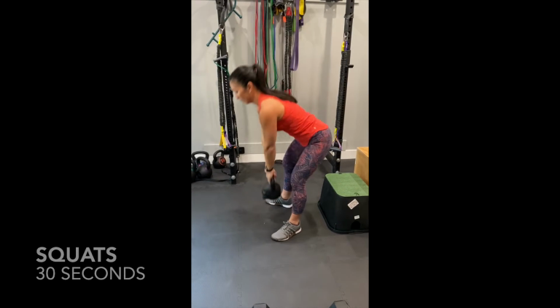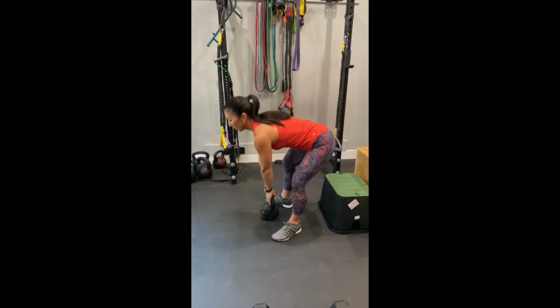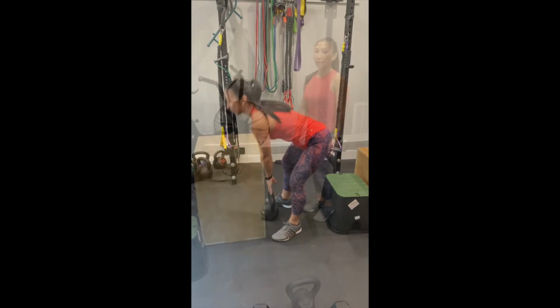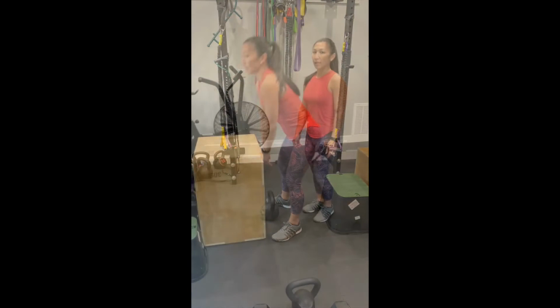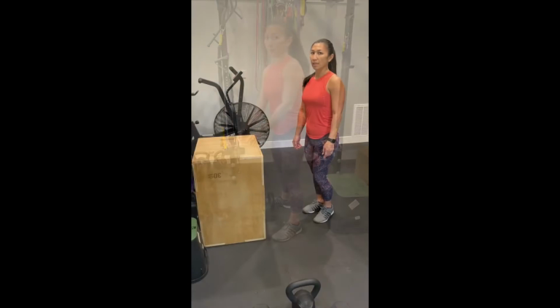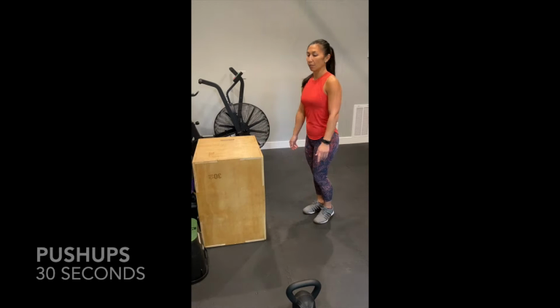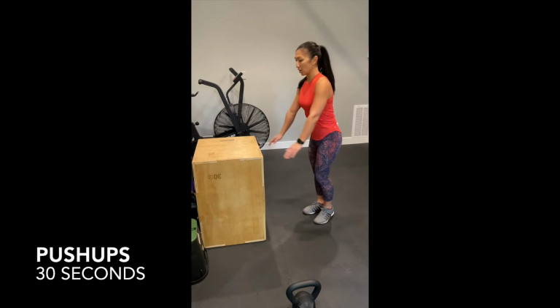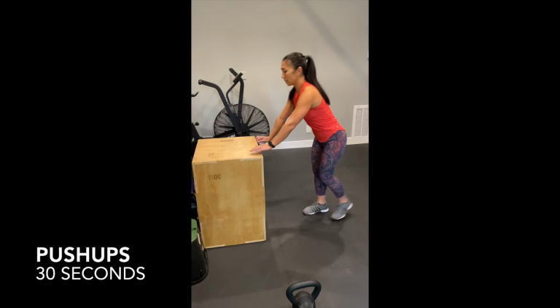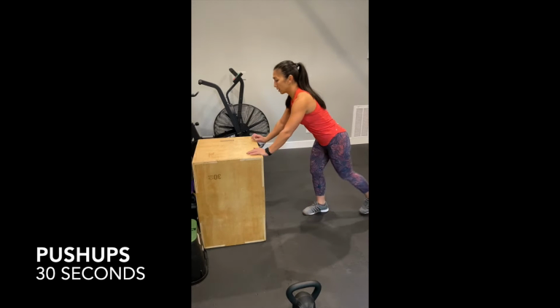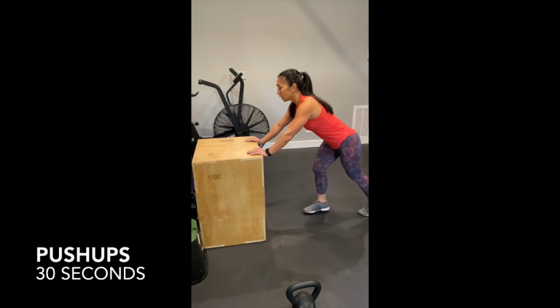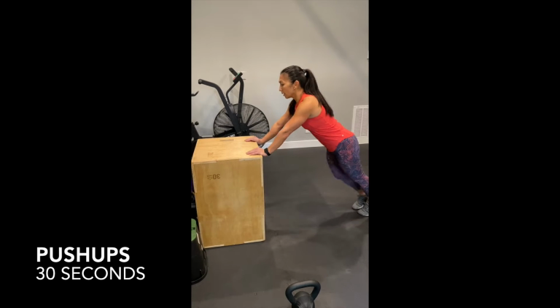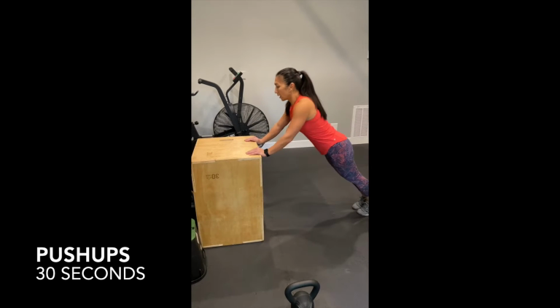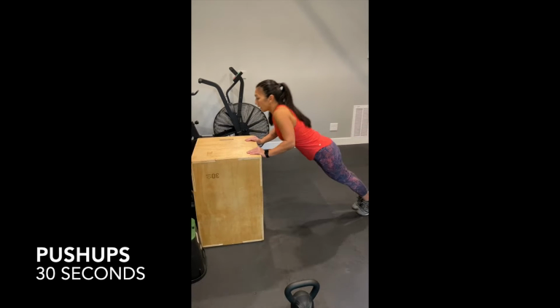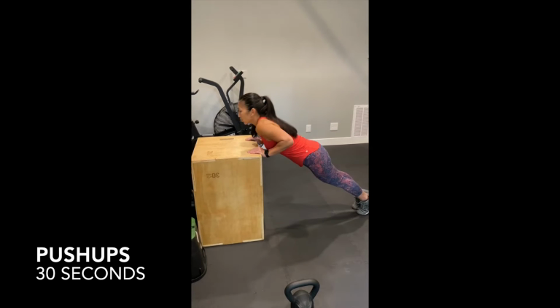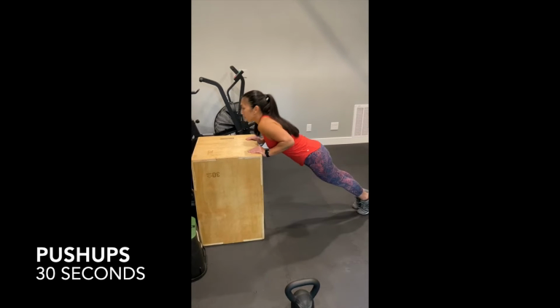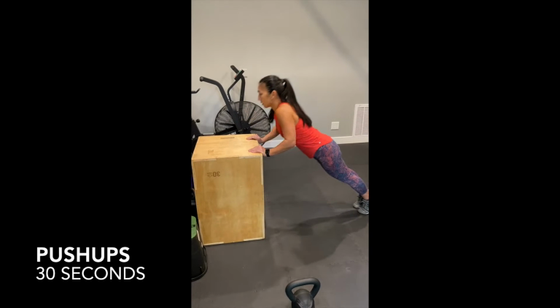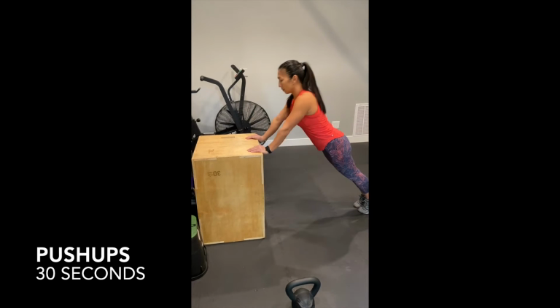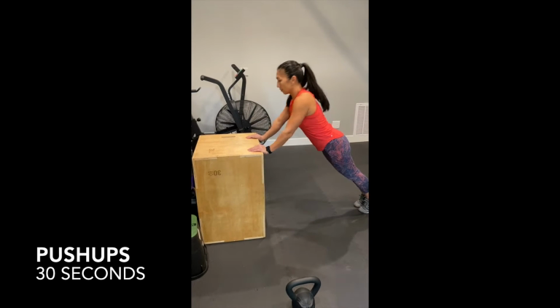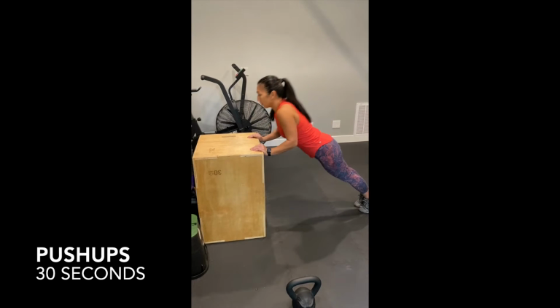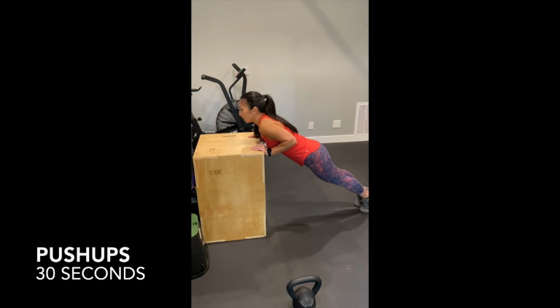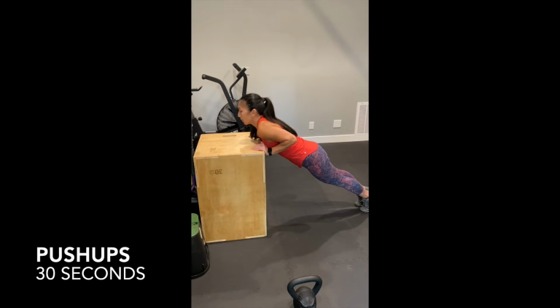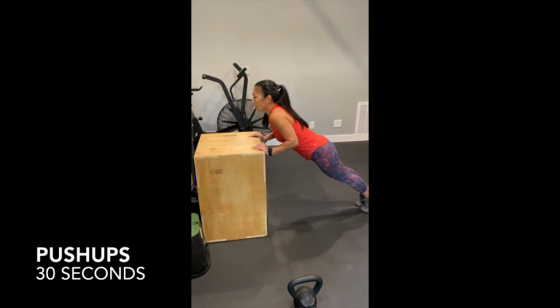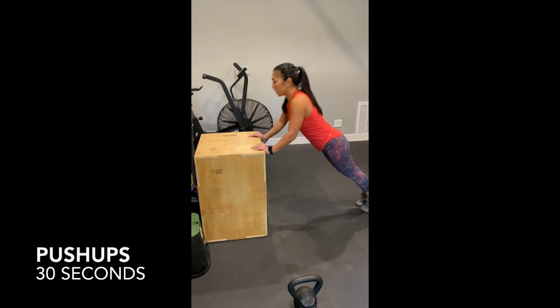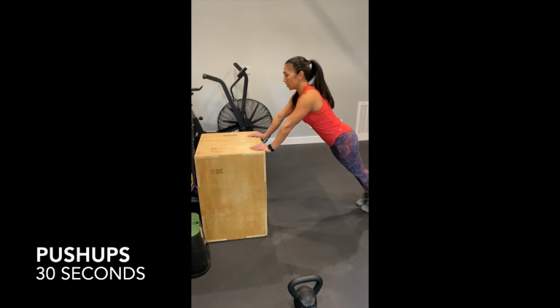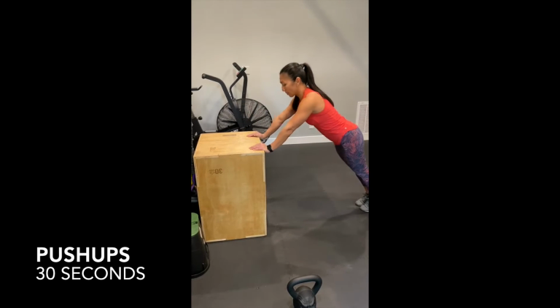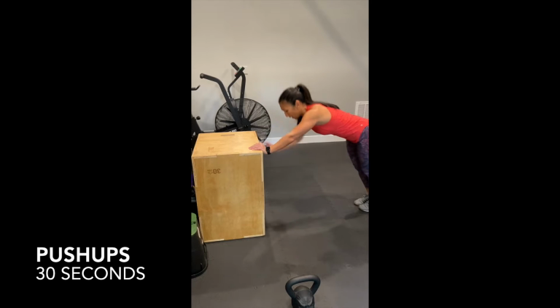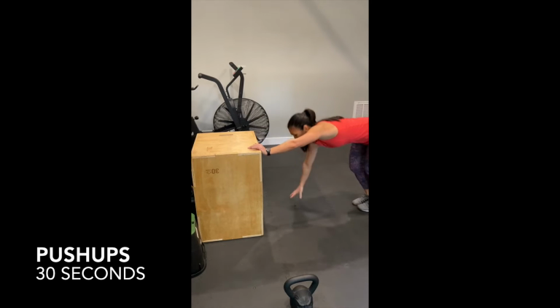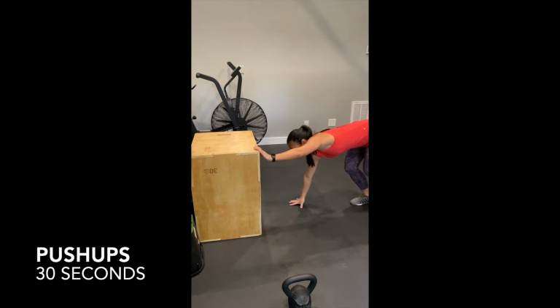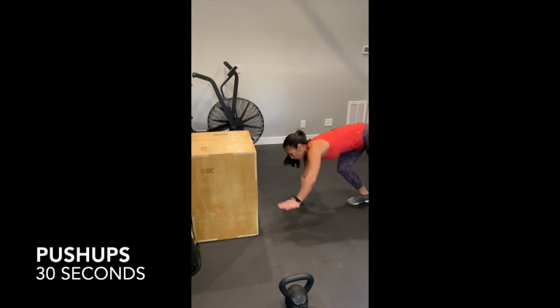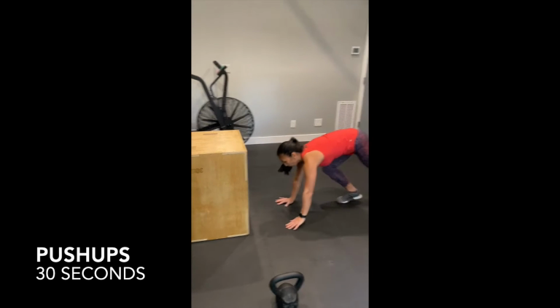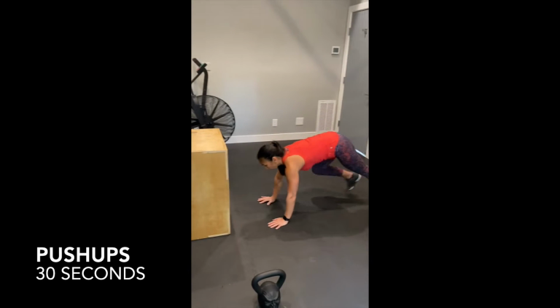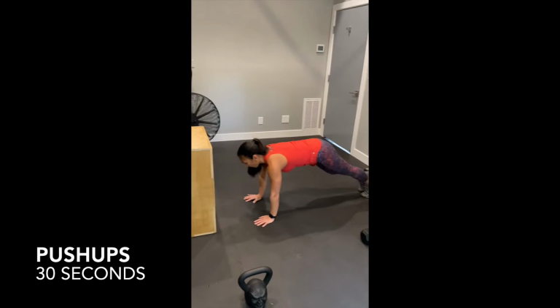30 seconds of push ups. Incline push ups, keeping arms close to your body, or from the ground.